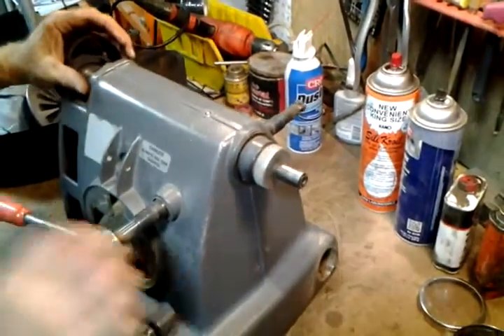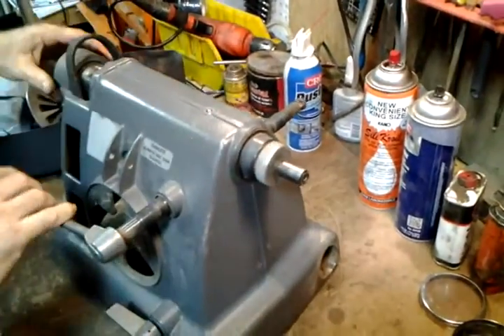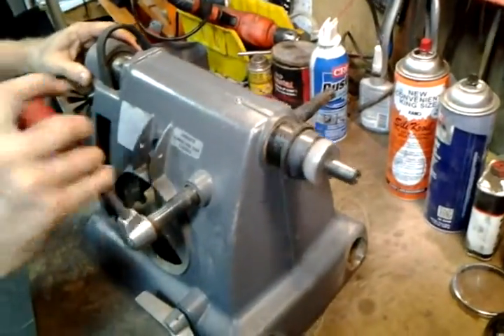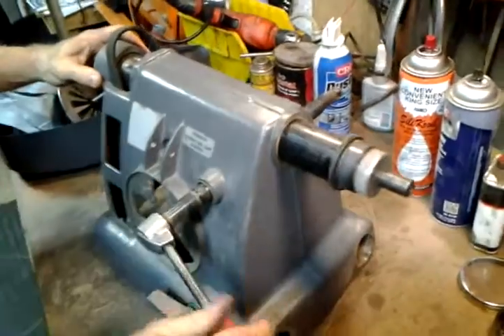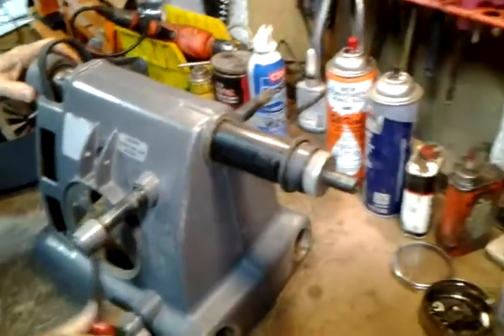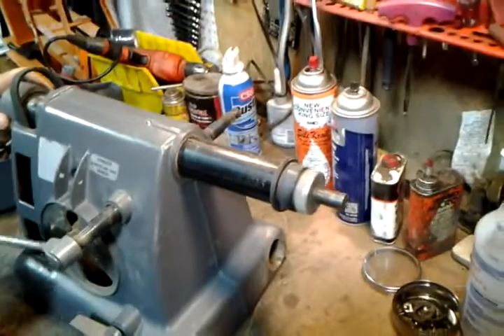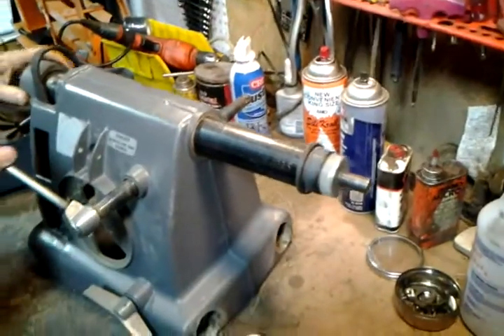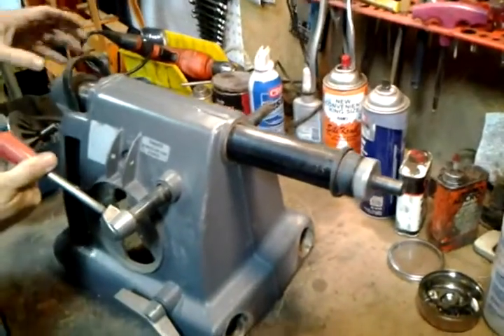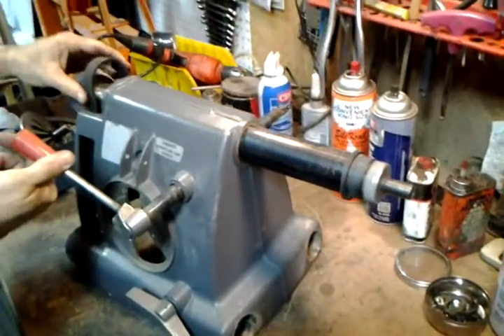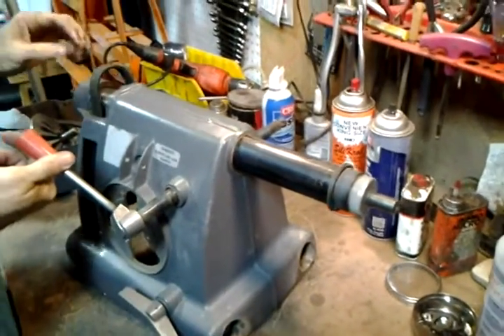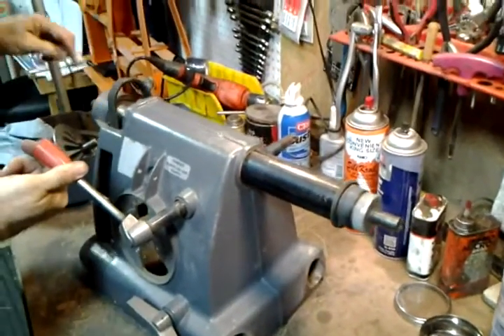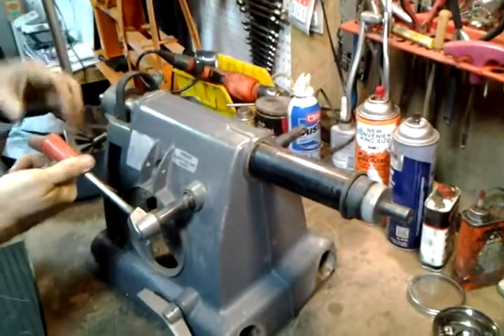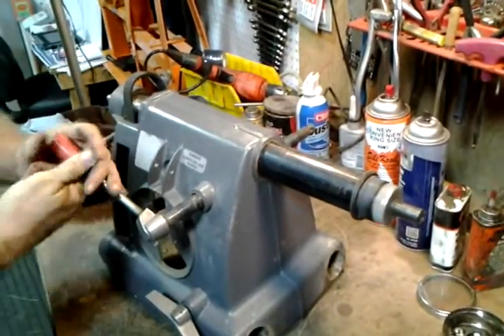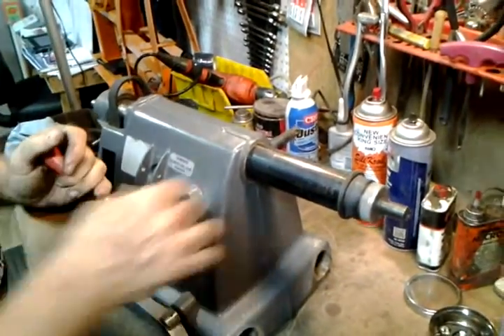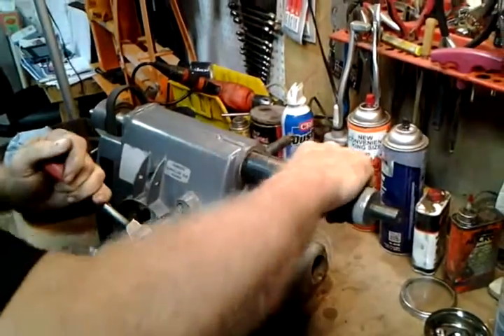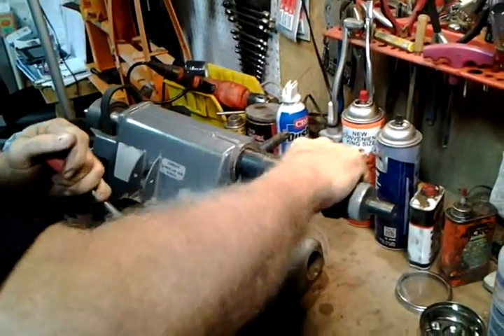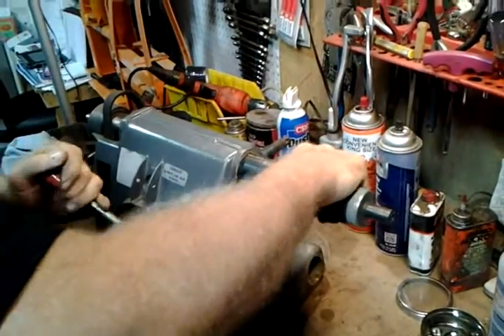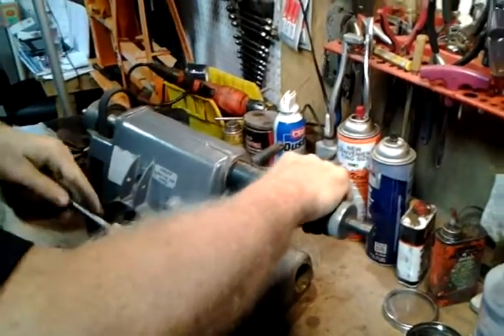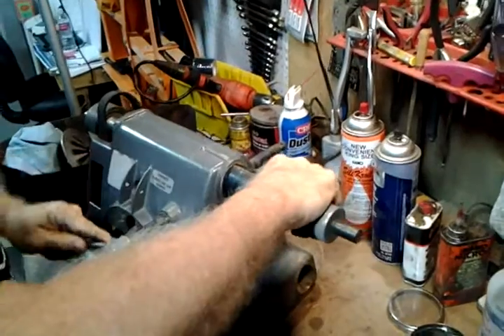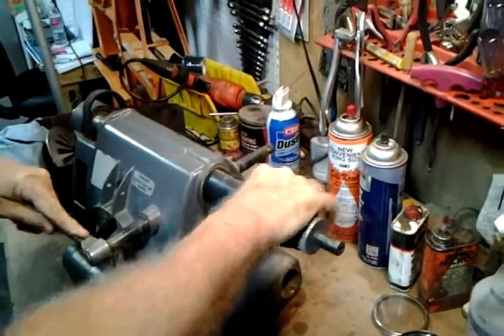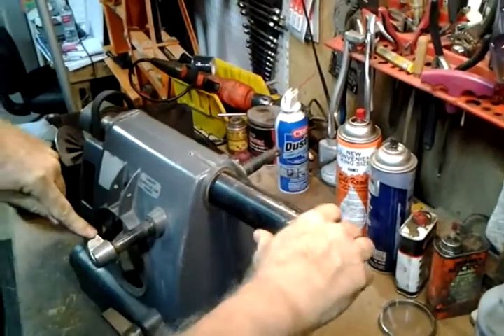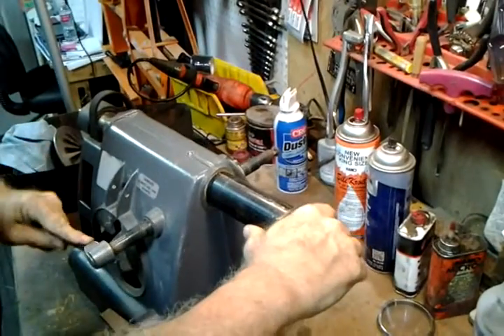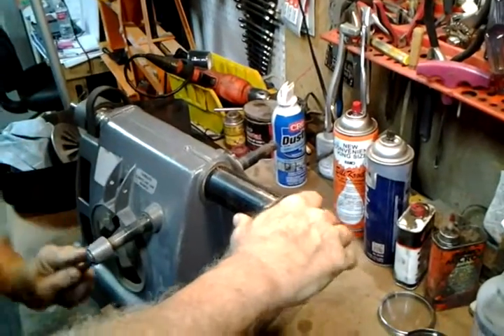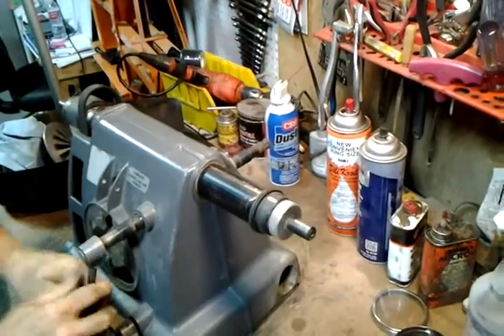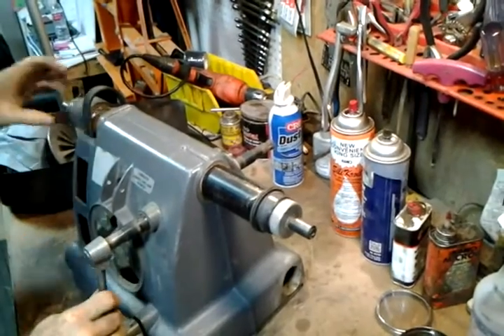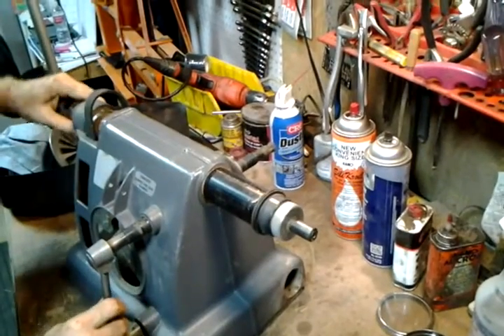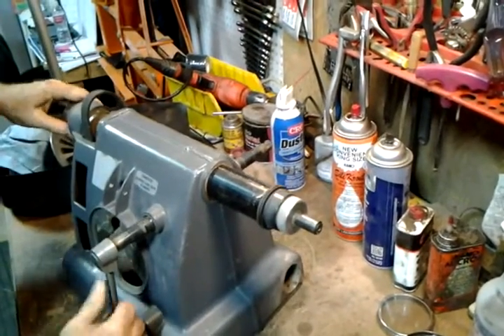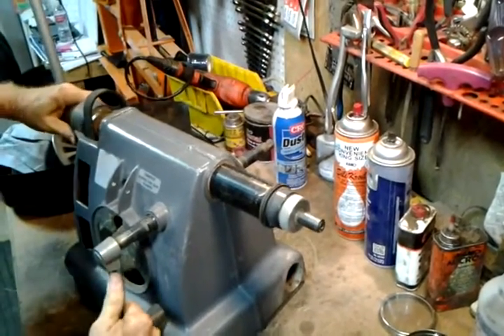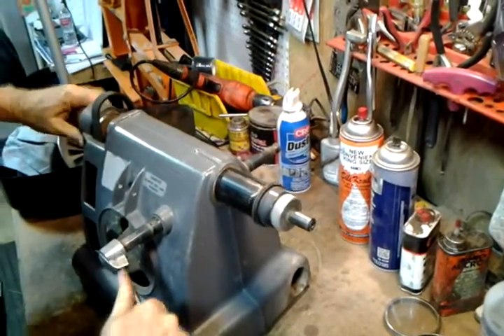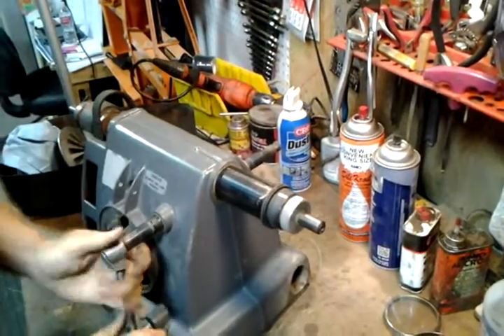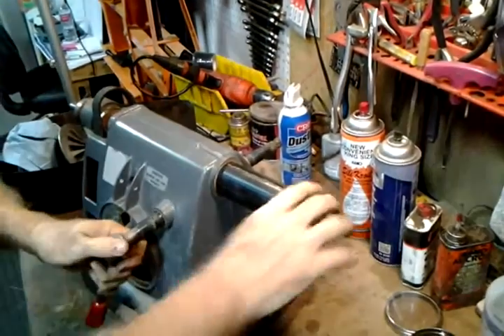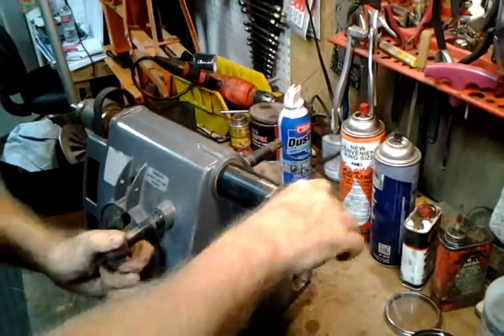Now I can extend the quill. You can use the quill as a jack to push the drive sleeve out — that's when the drive sleeve is cooperative. That's the elegant way of doing it.